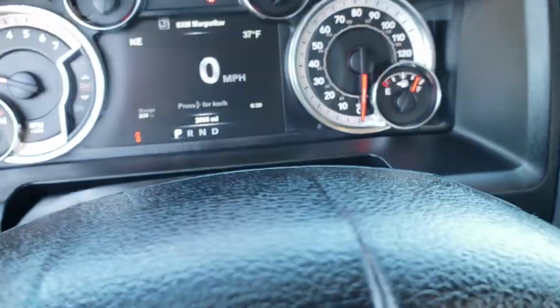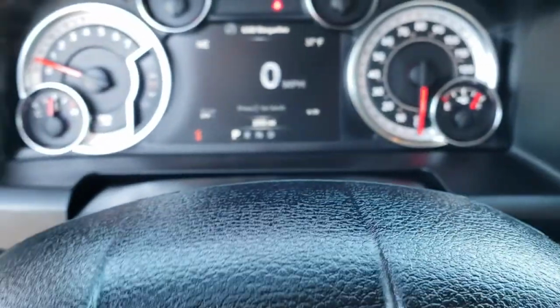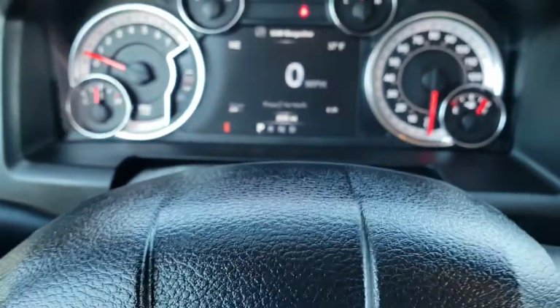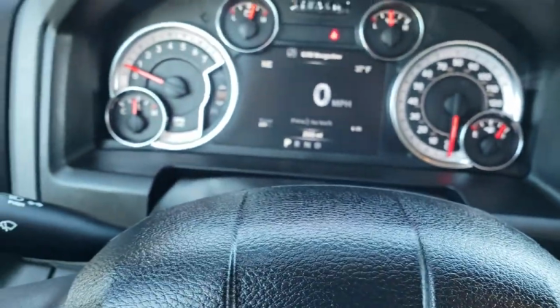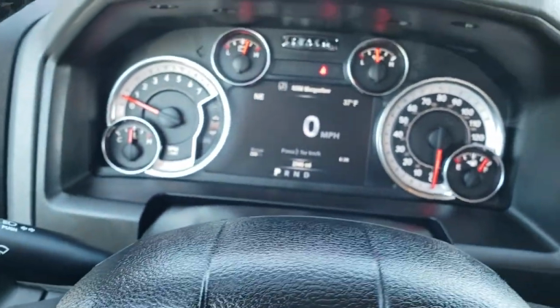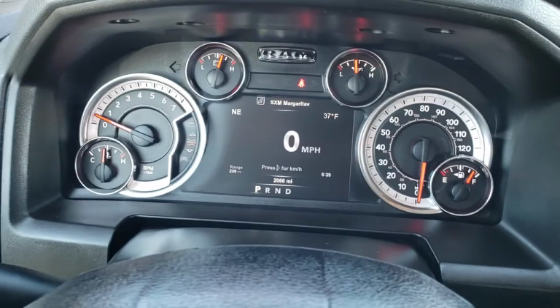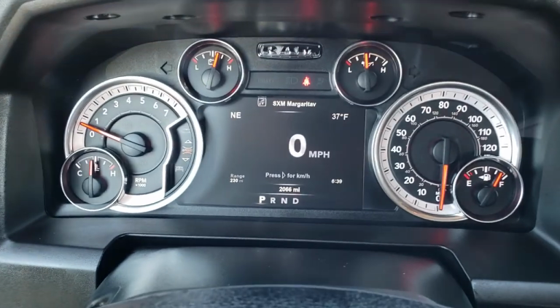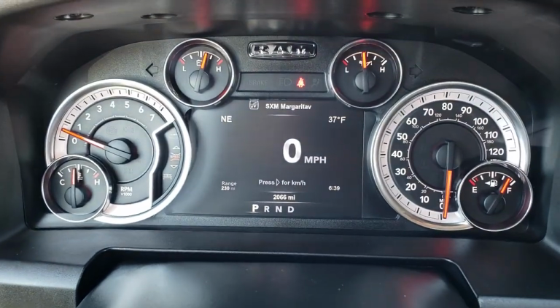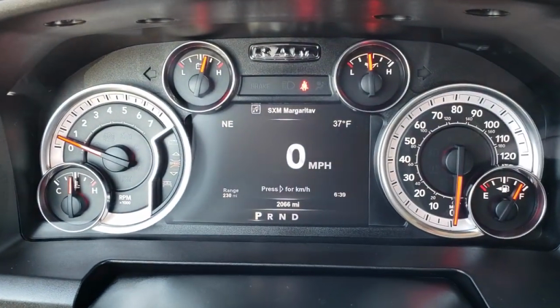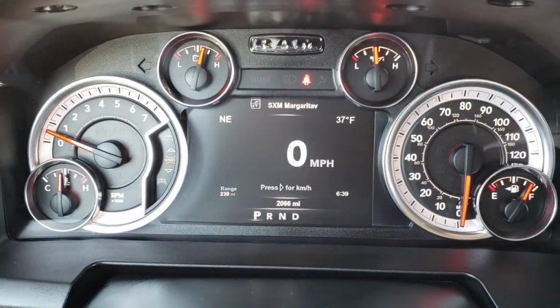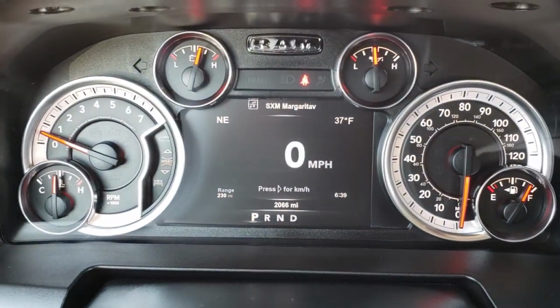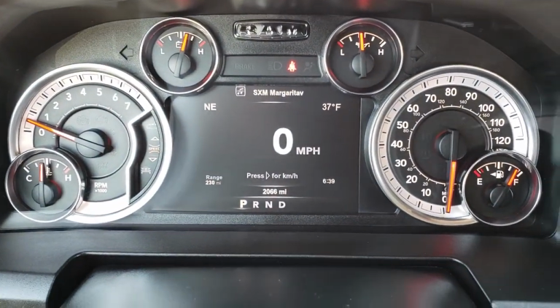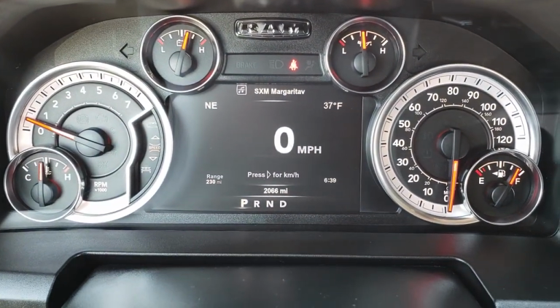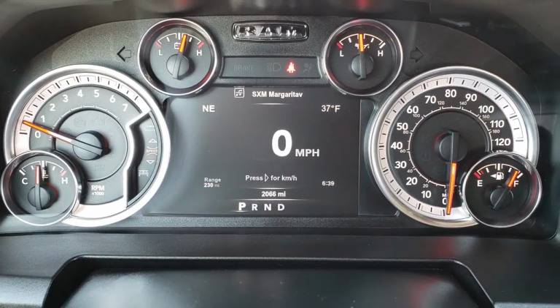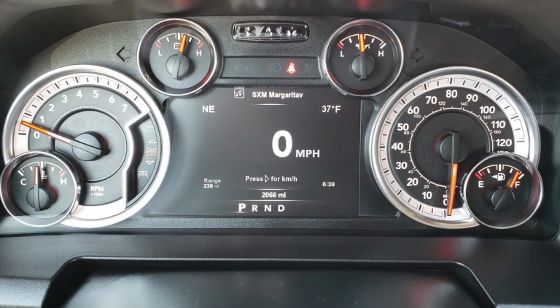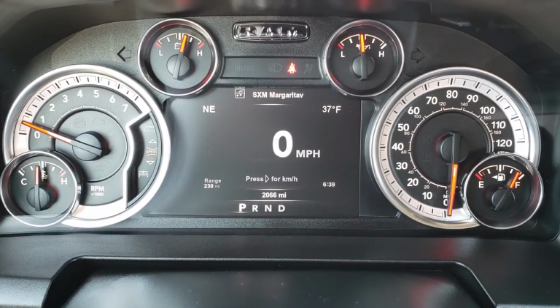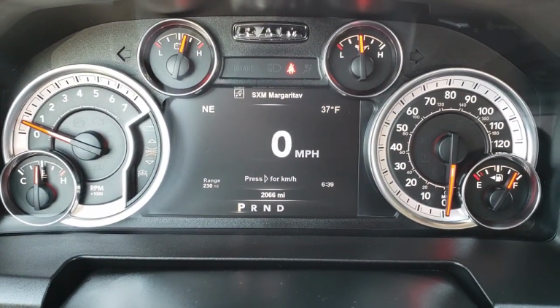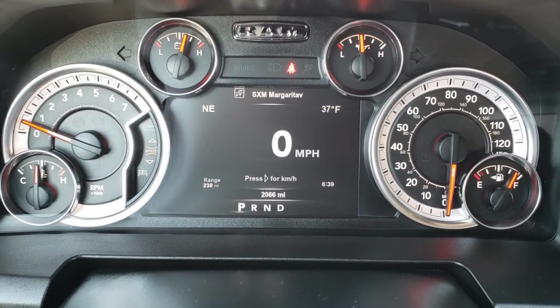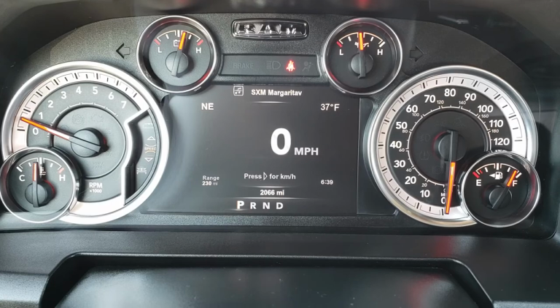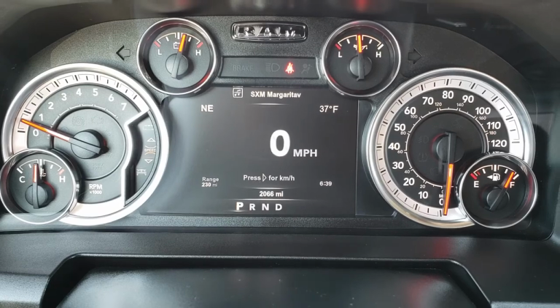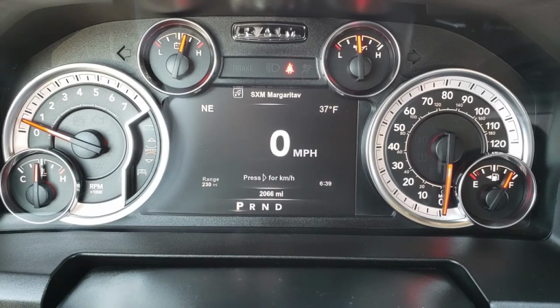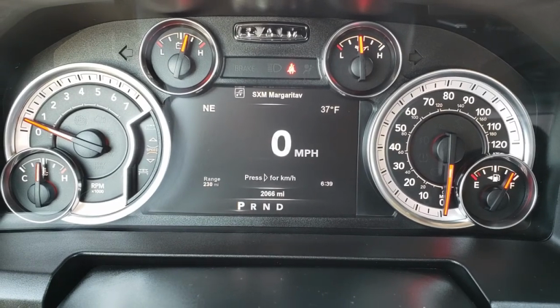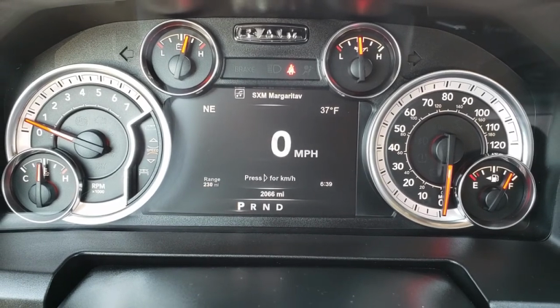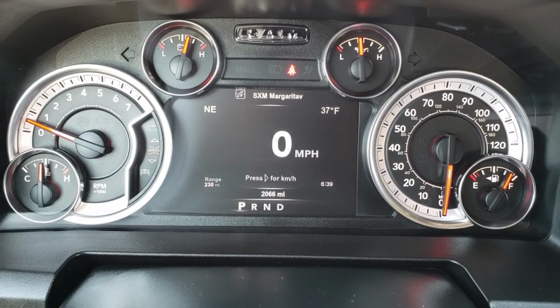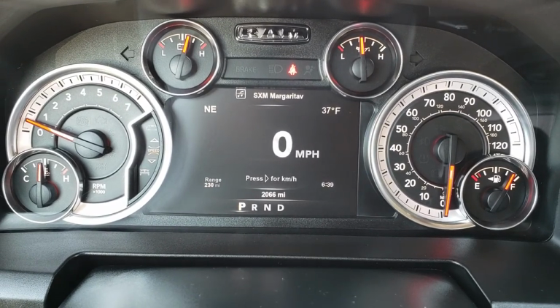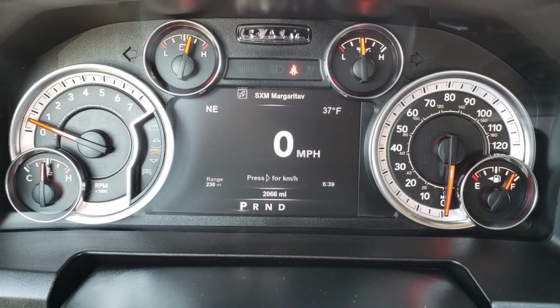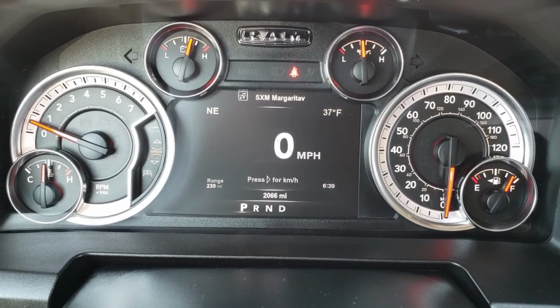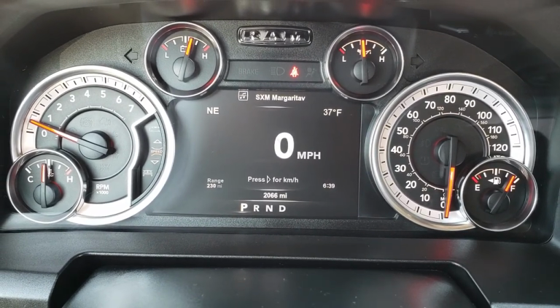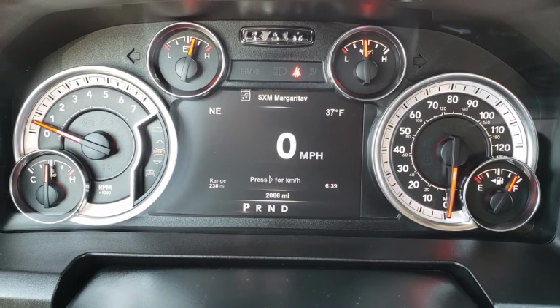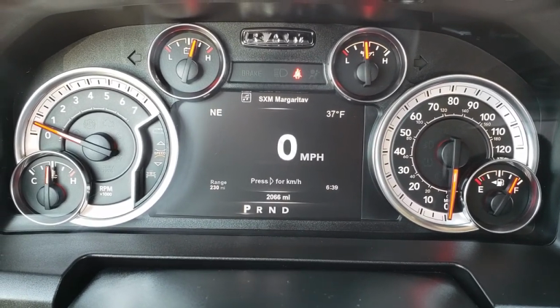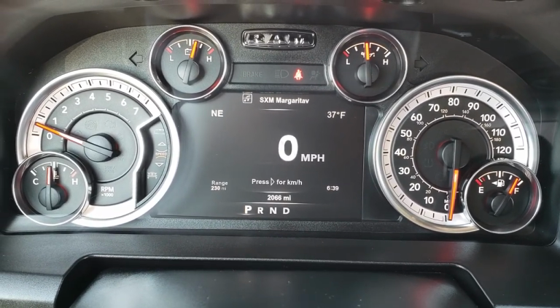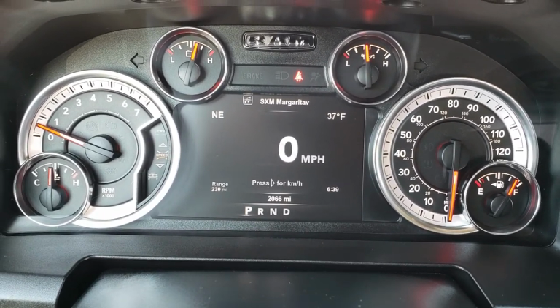As we hop in, you can see that it has the 7-inch TFT display and that this truck has 2,066 miles. You get a compass, outside temperature, and range.